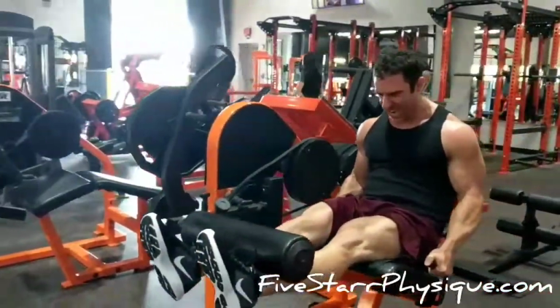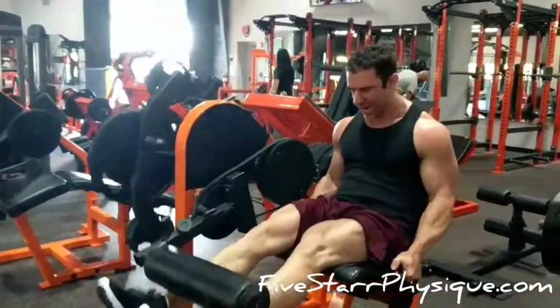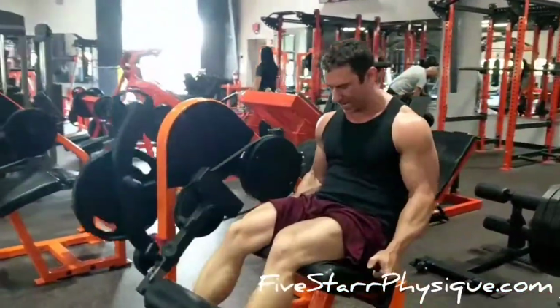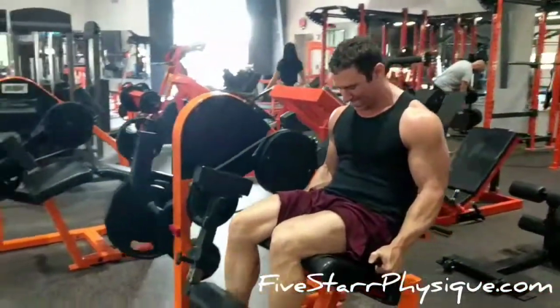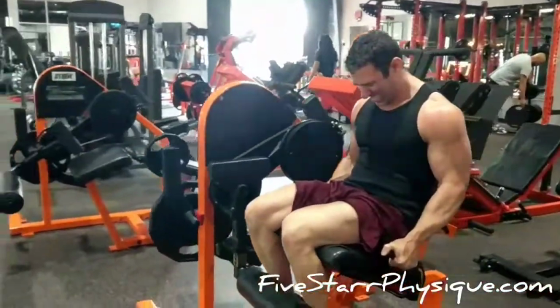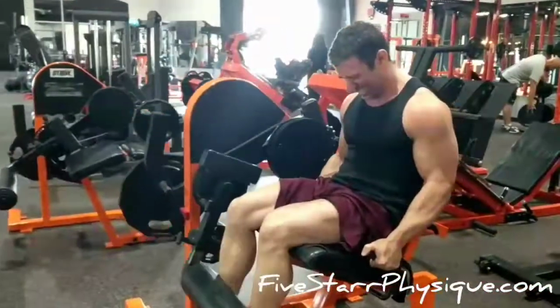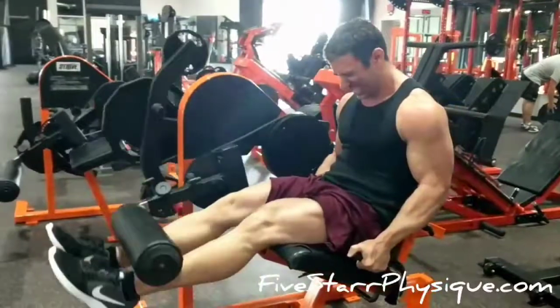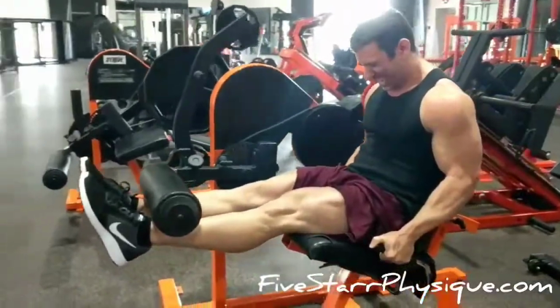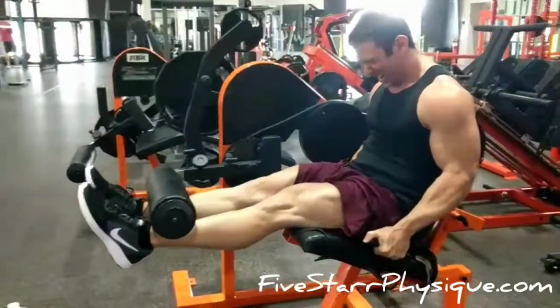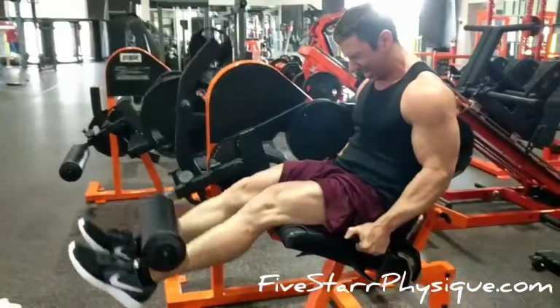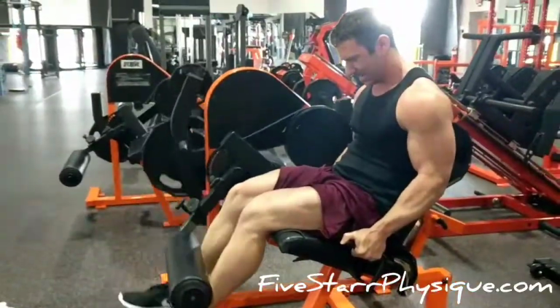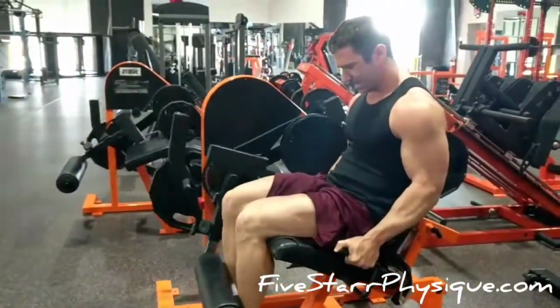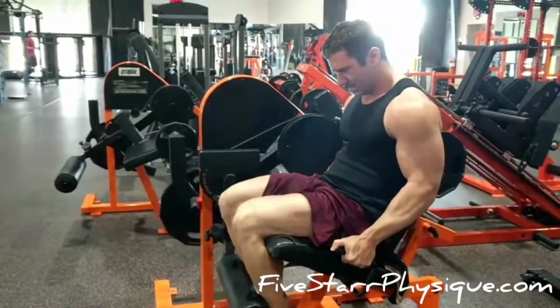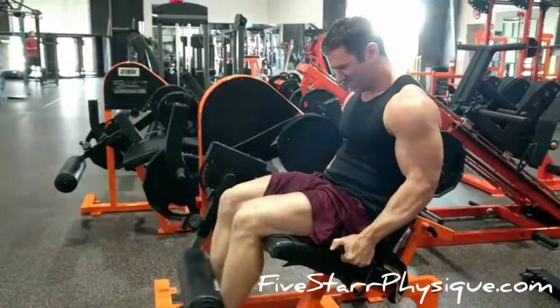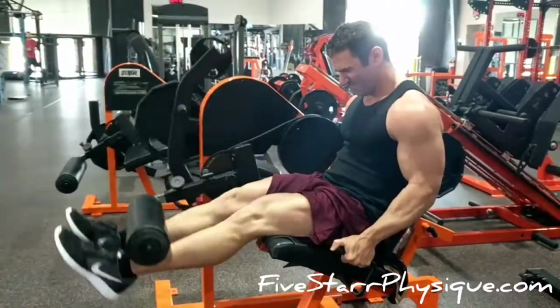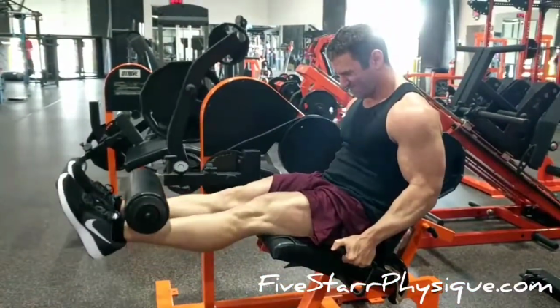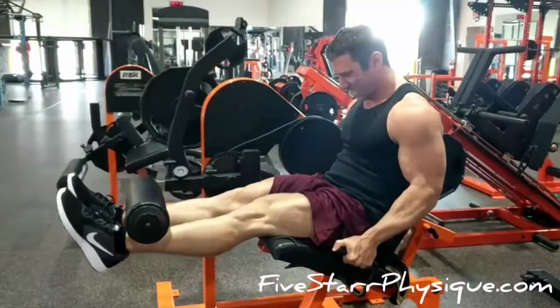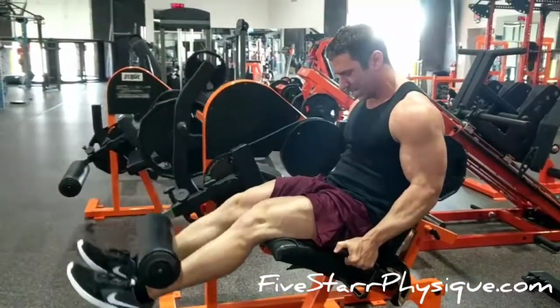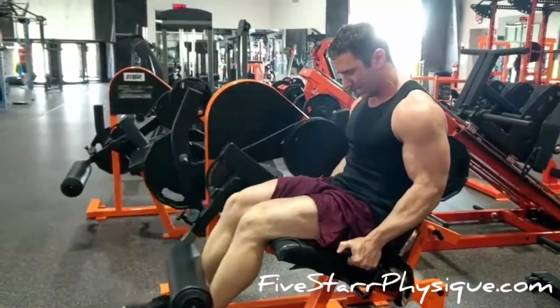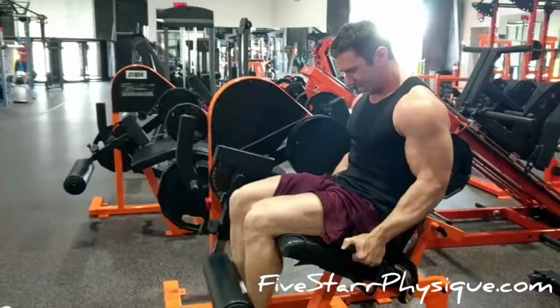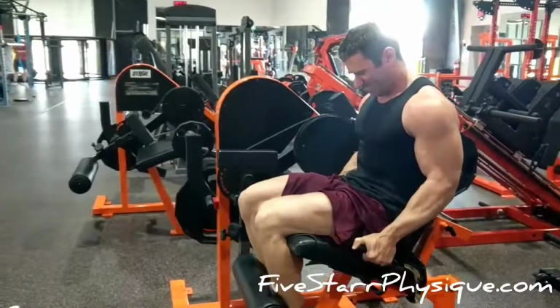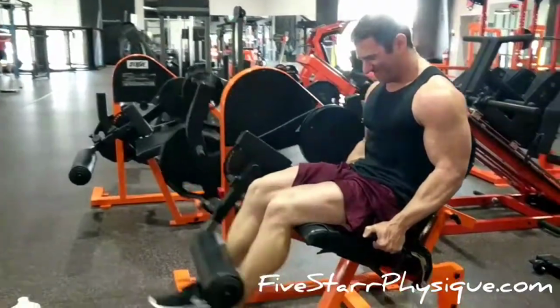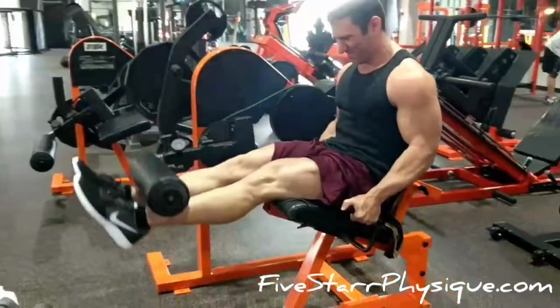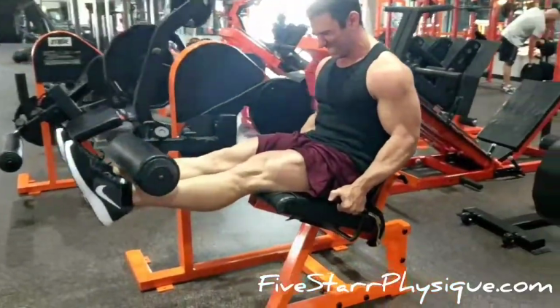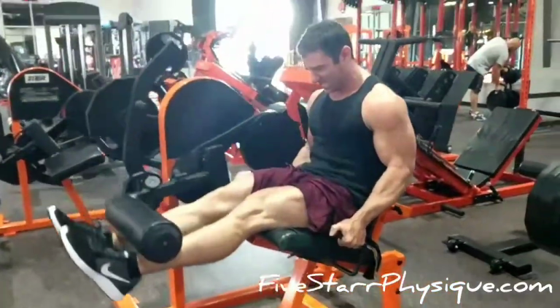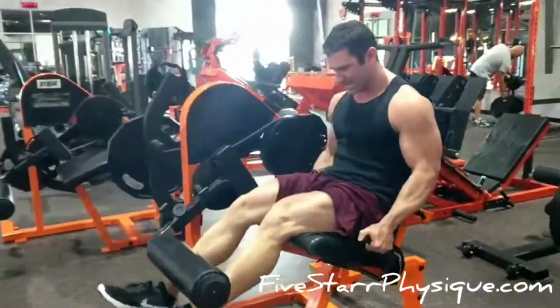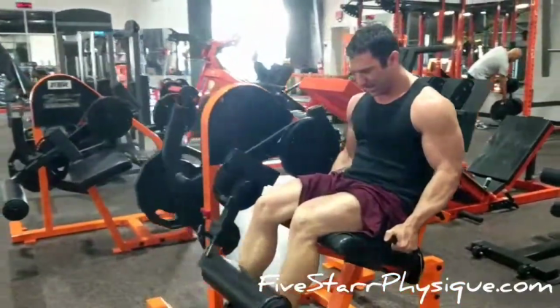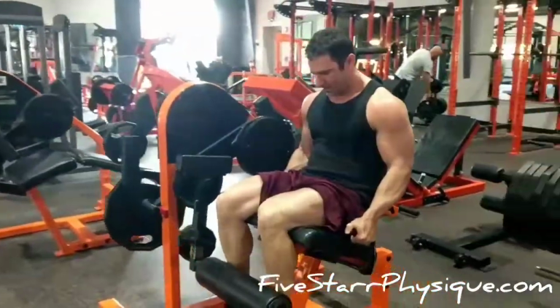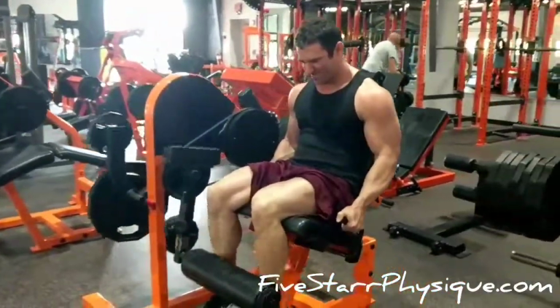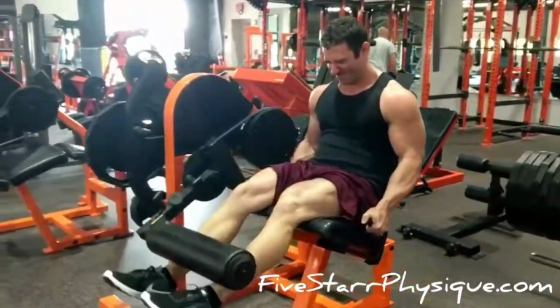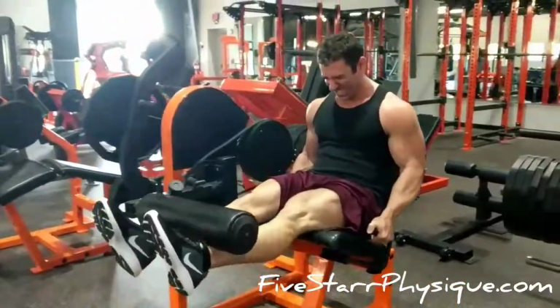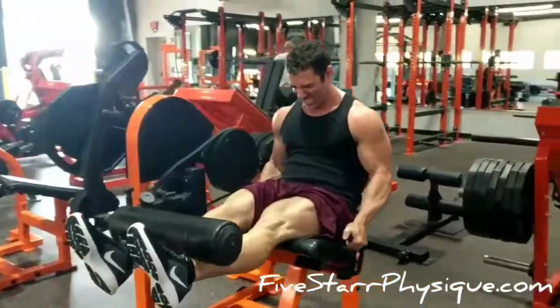You want to lean forward in the seat typically, because that's going to engage the quads along their entire length. If you lean back, it's really going to engage more of the teardrop portion of the quad at the expense of the upper part towards the hip.